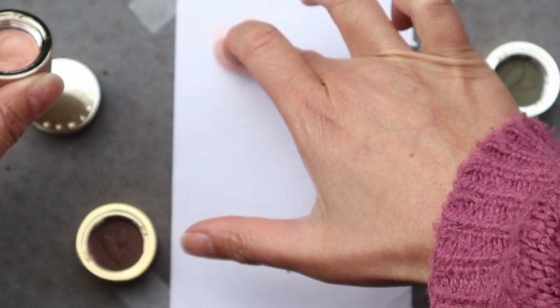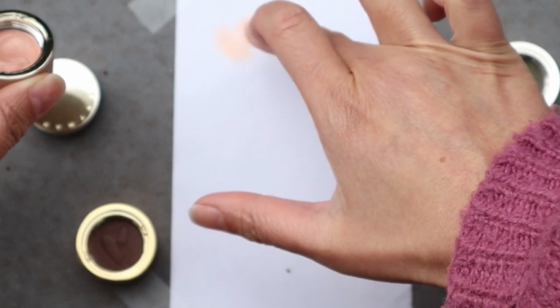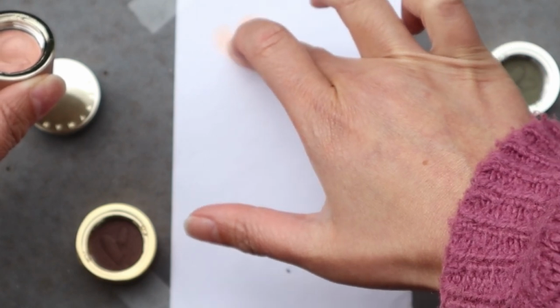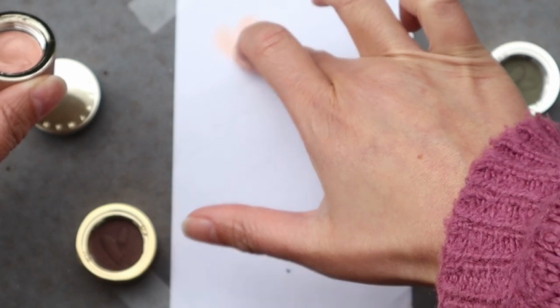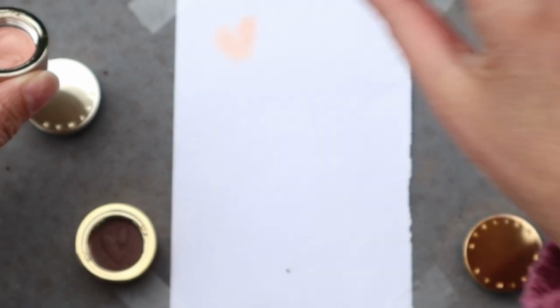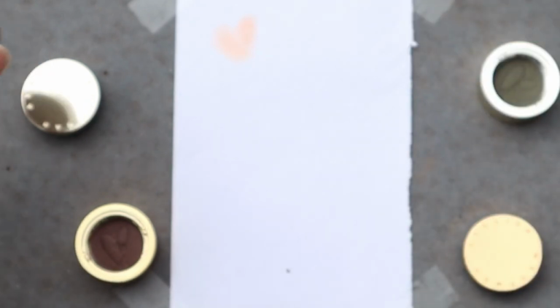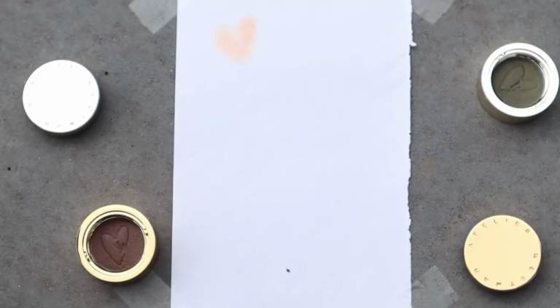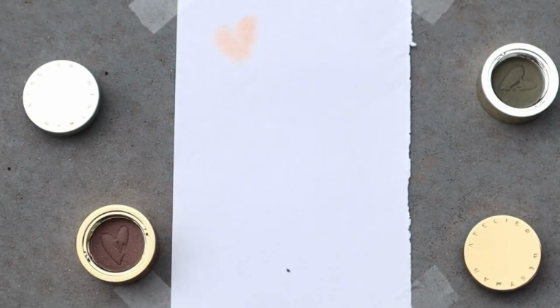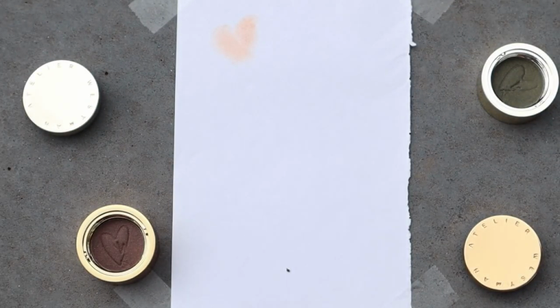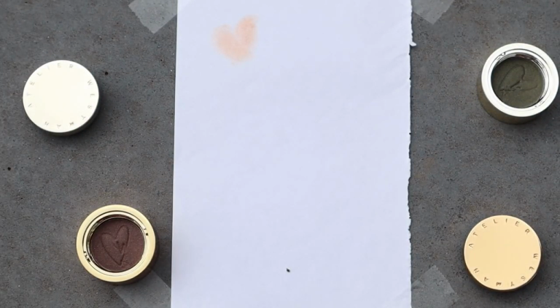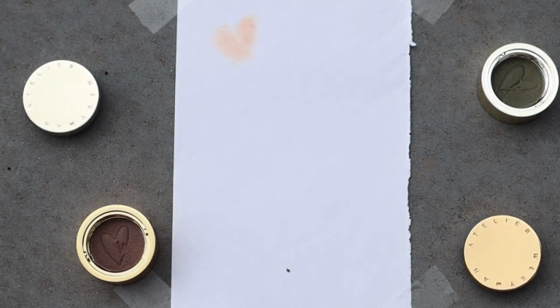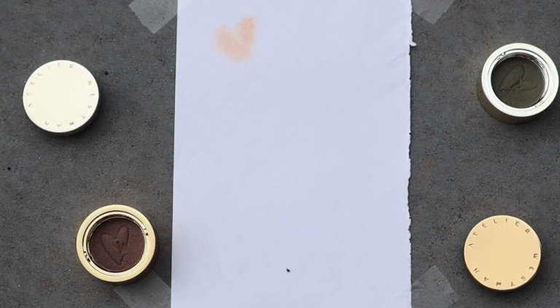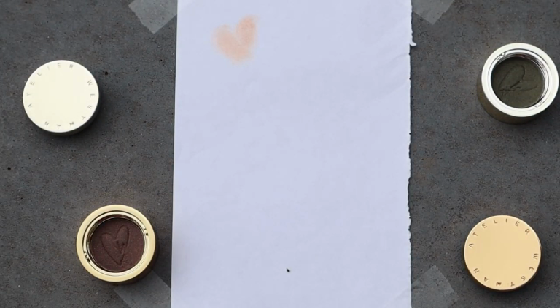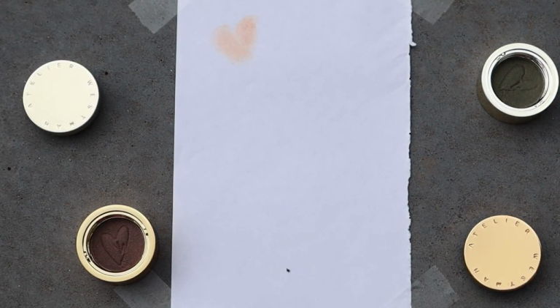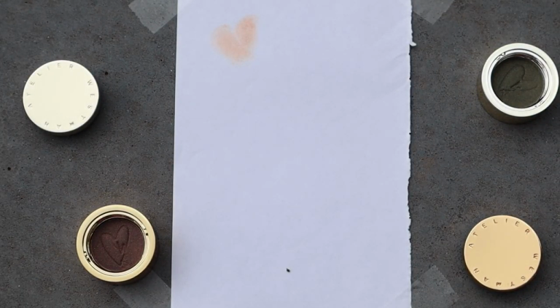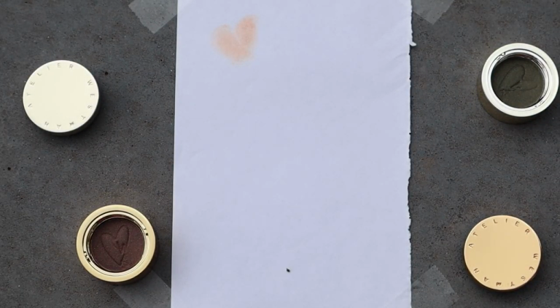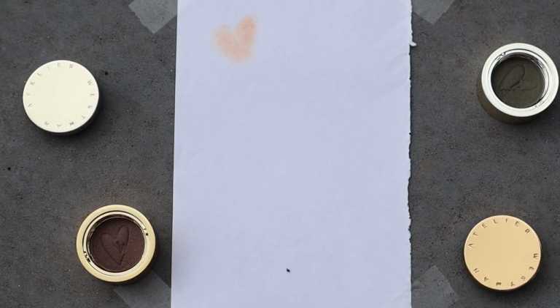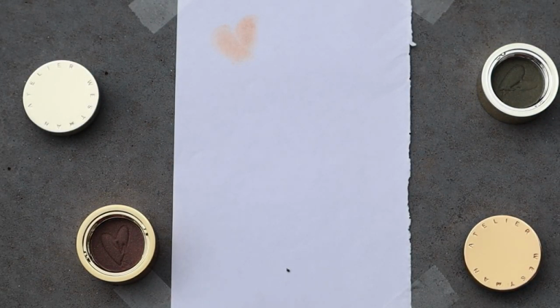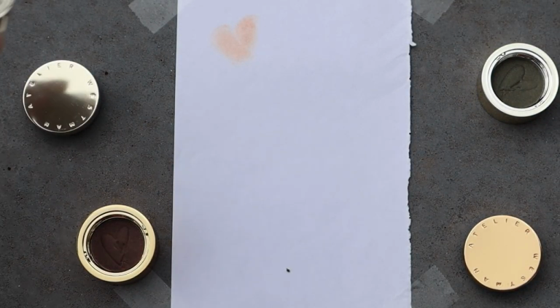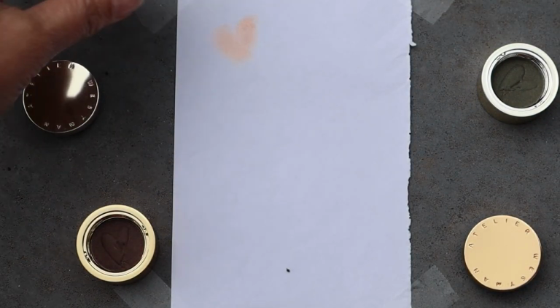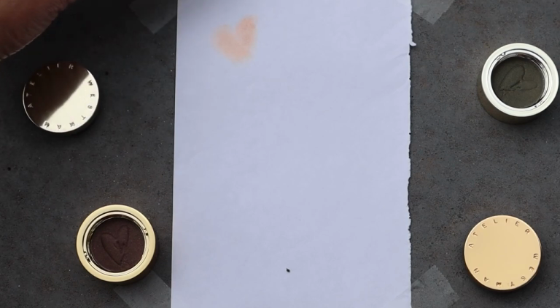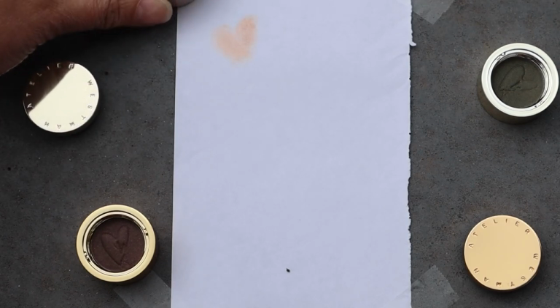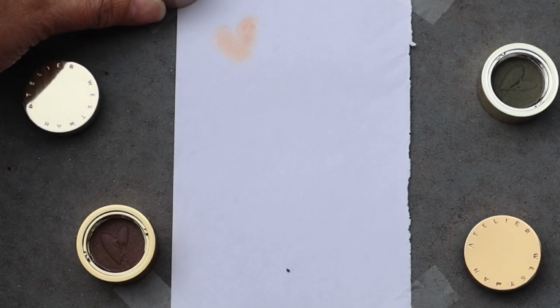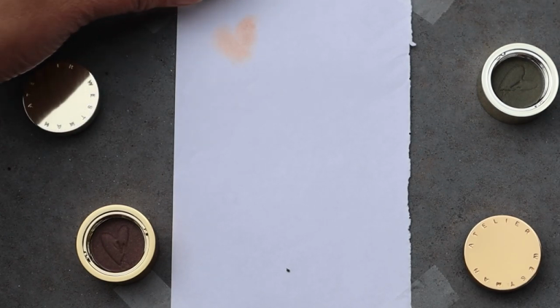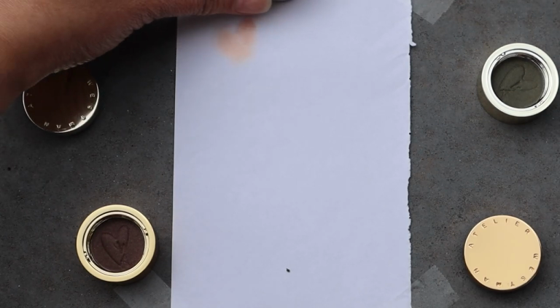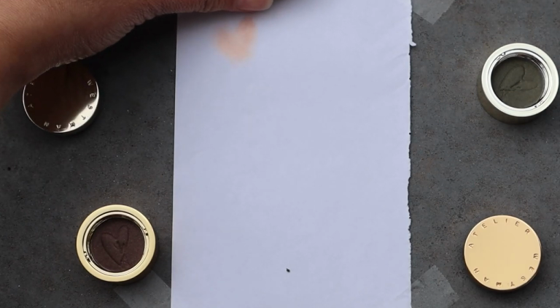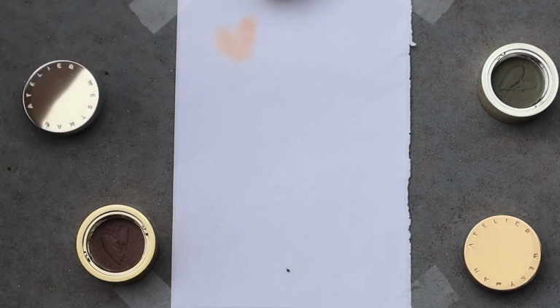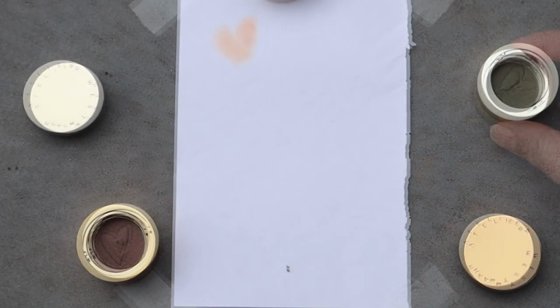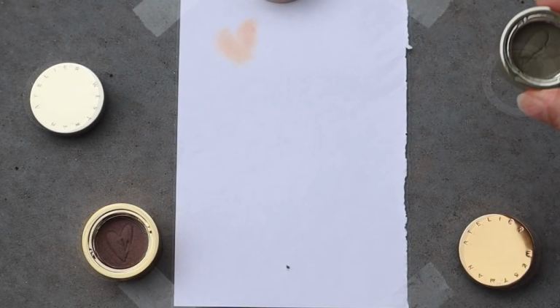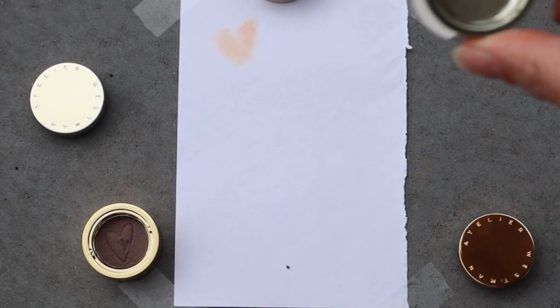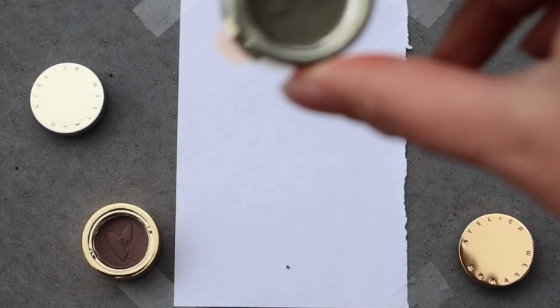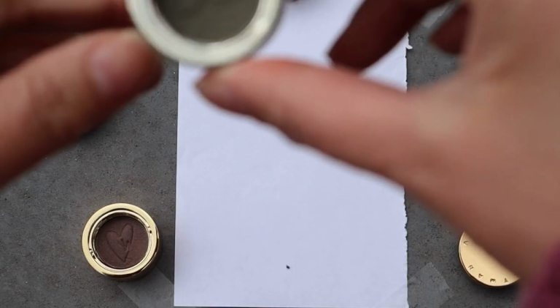It's just beautiful. Coconut oil gives it this luxurious slip to the shadows, which makes them really blendable.